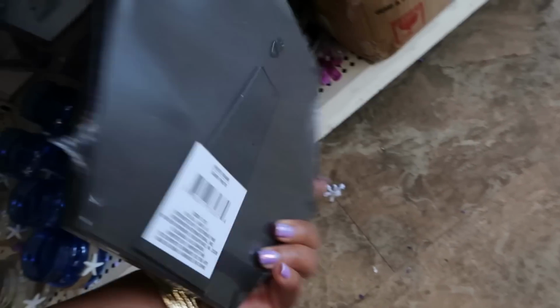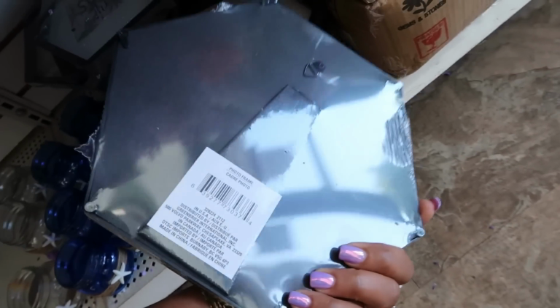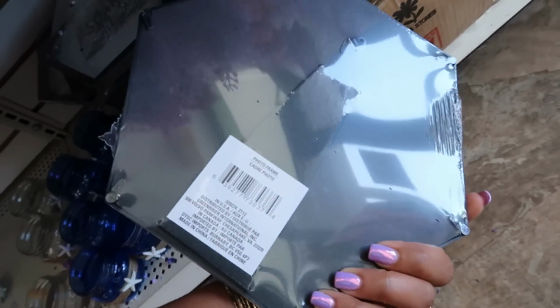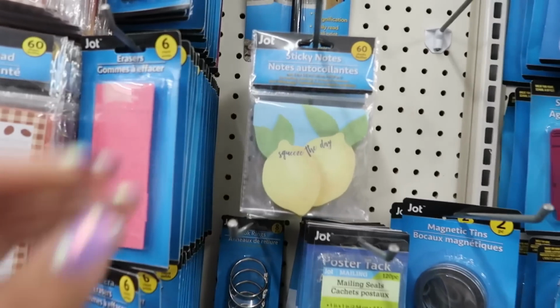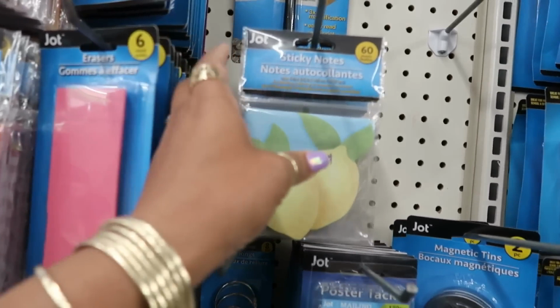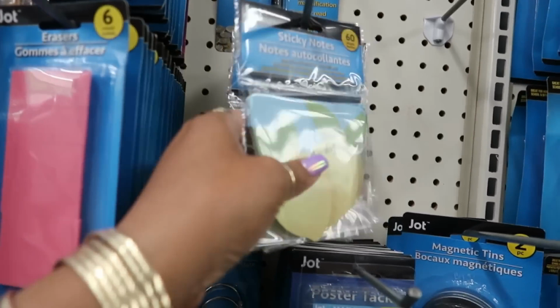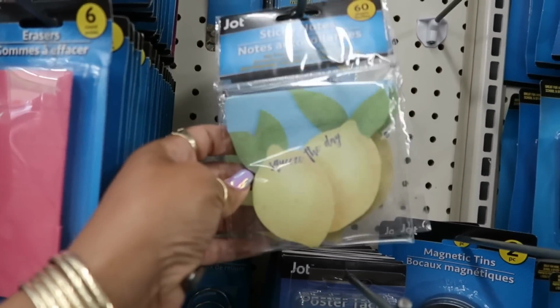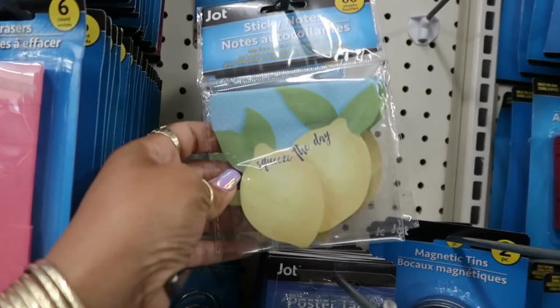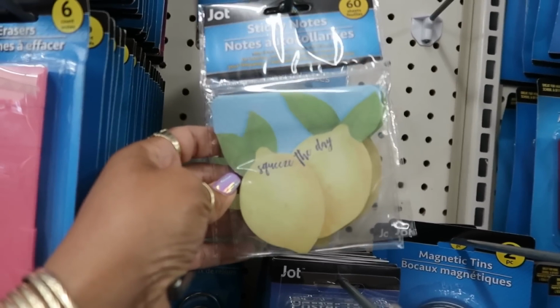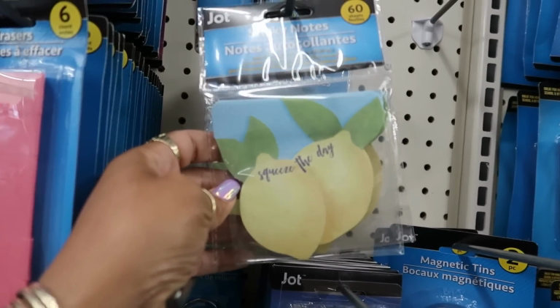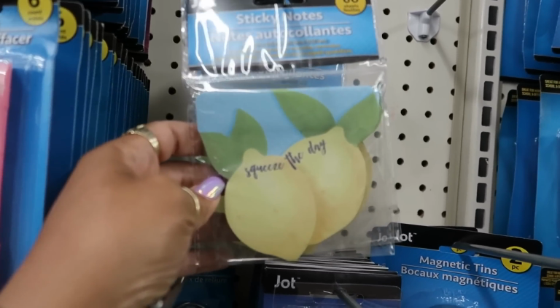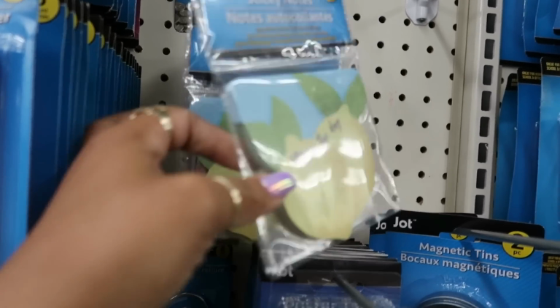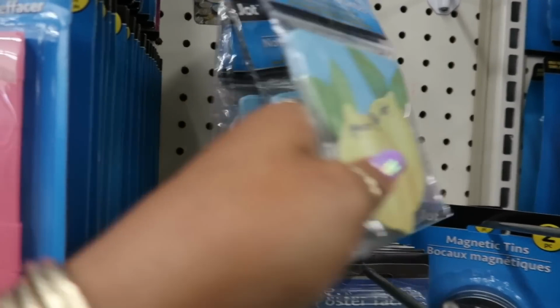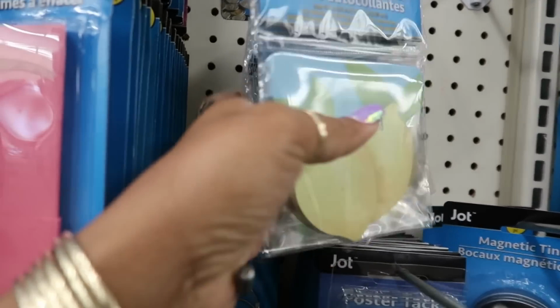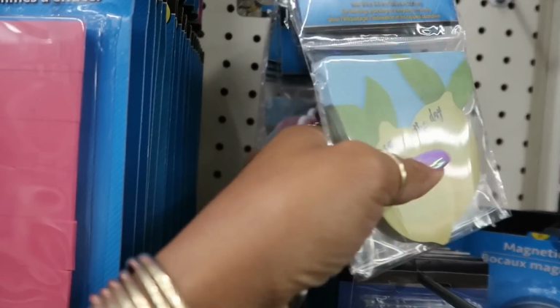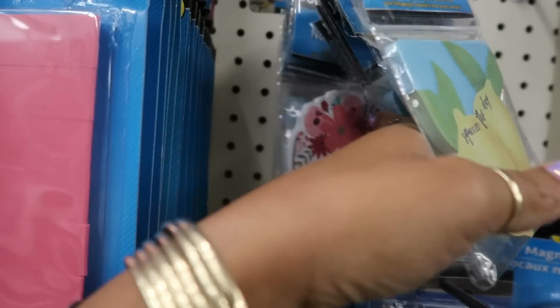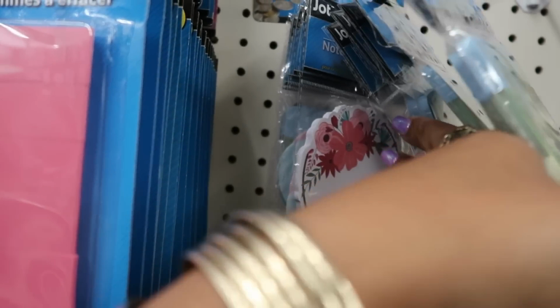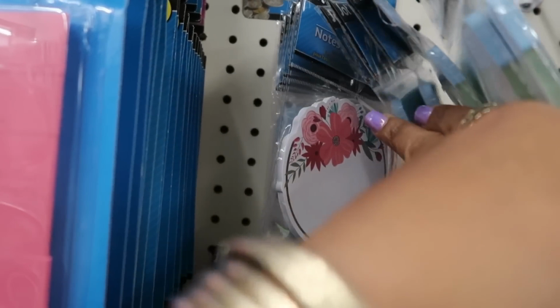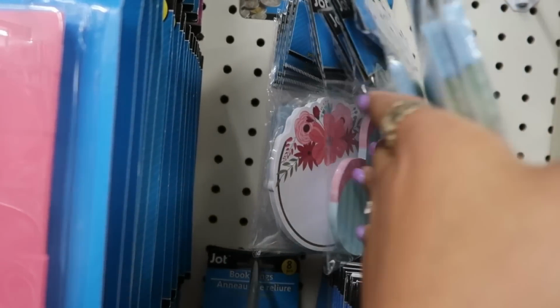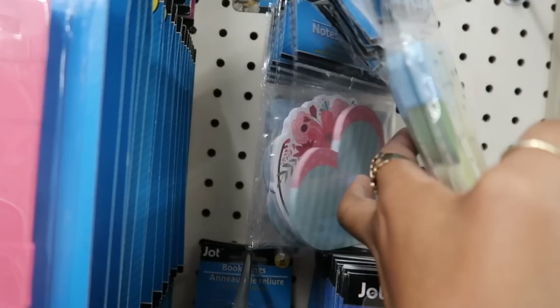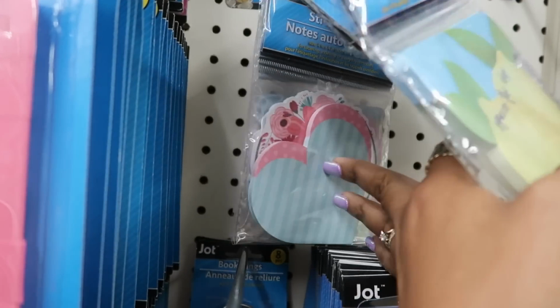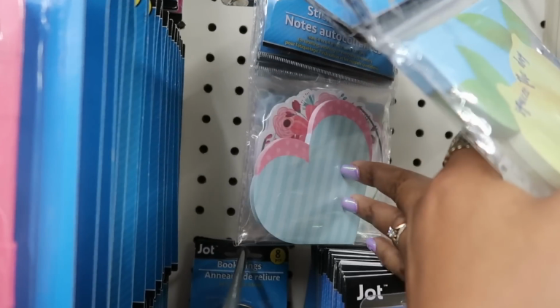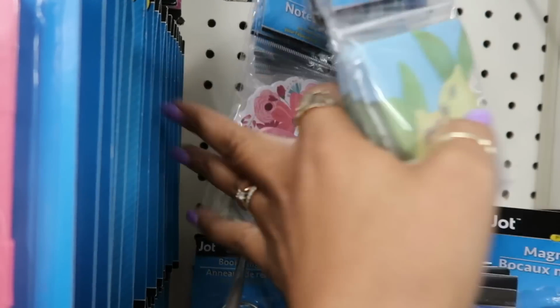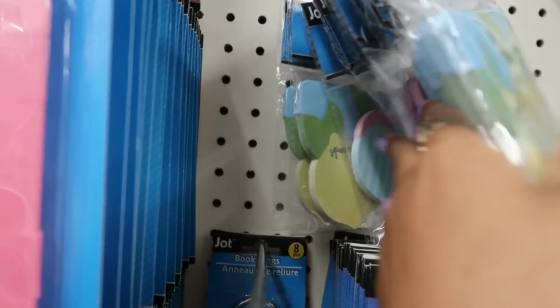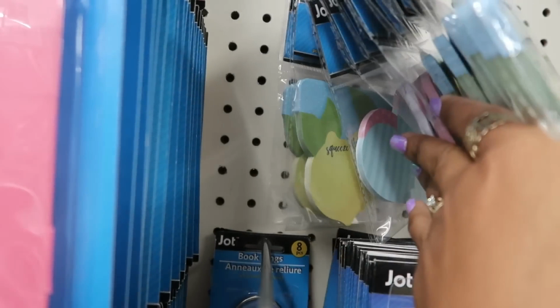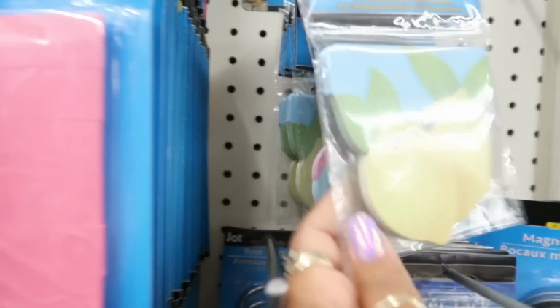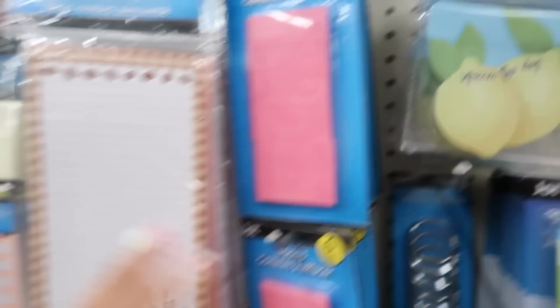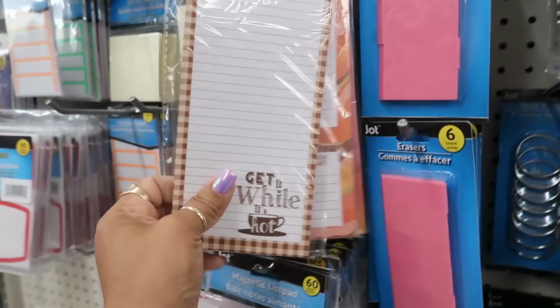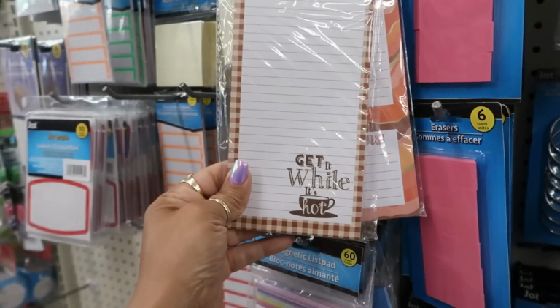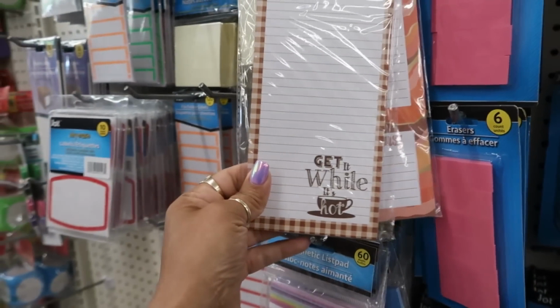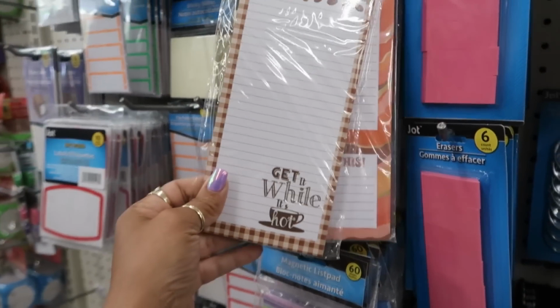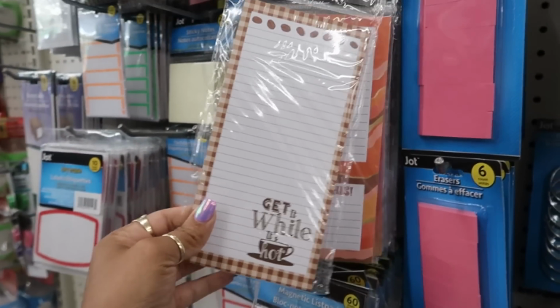Oh, those are cute sticky notes — 'Squeeze the Day.' Some flowers. 'Get It While It's Hot.'